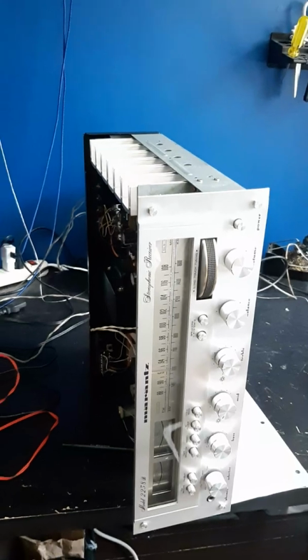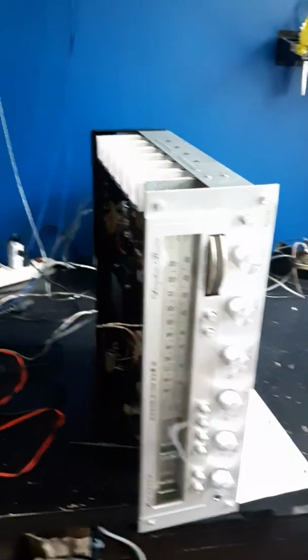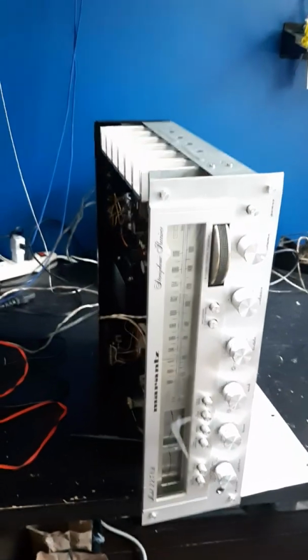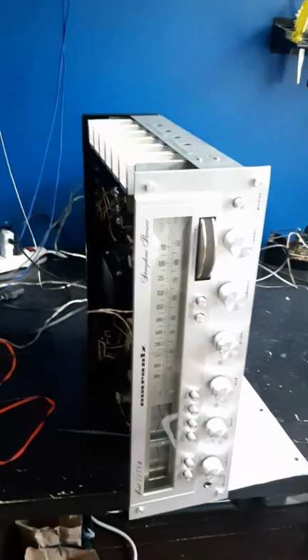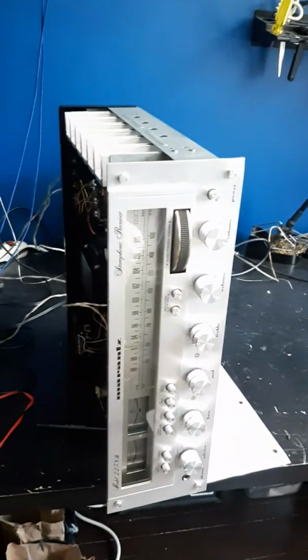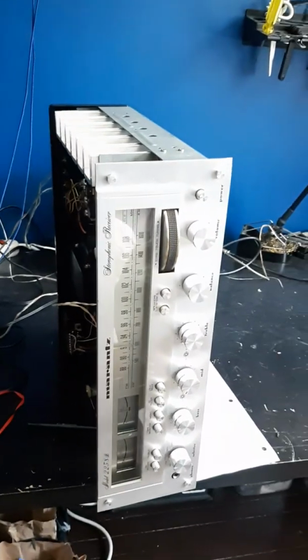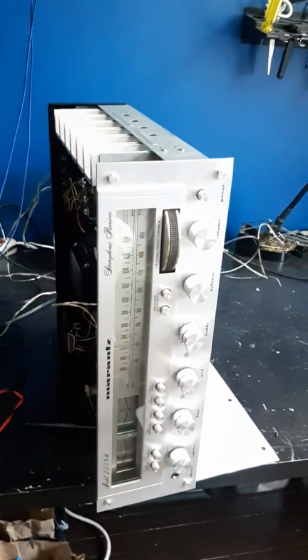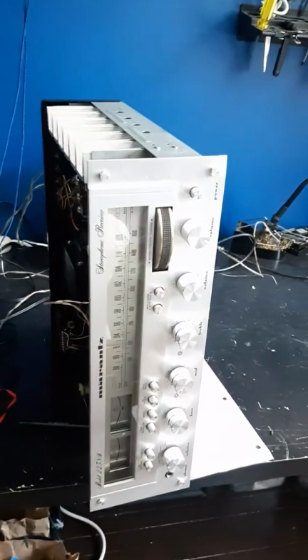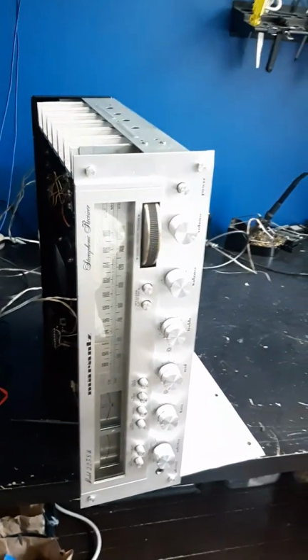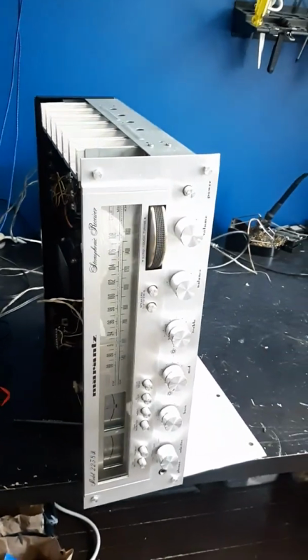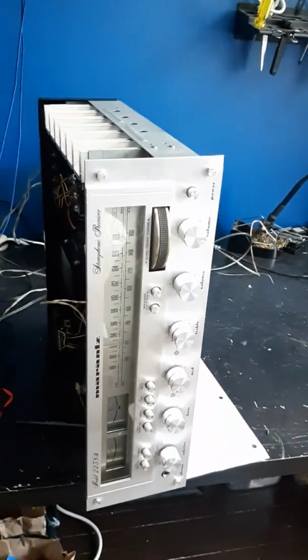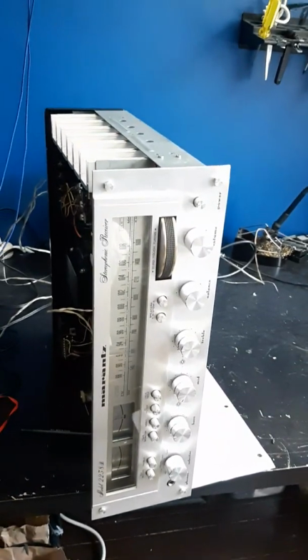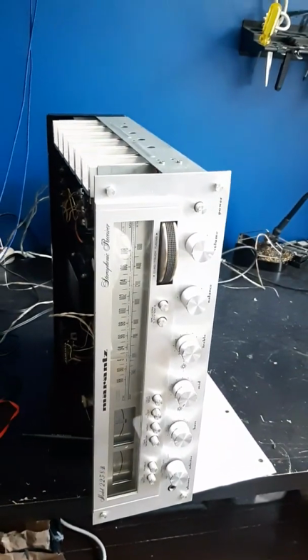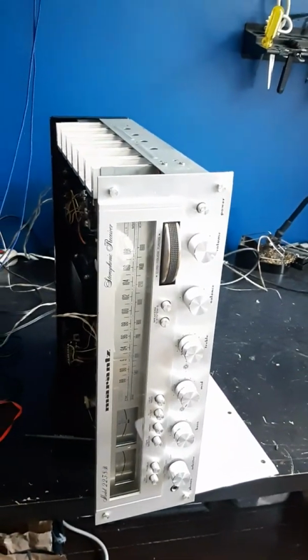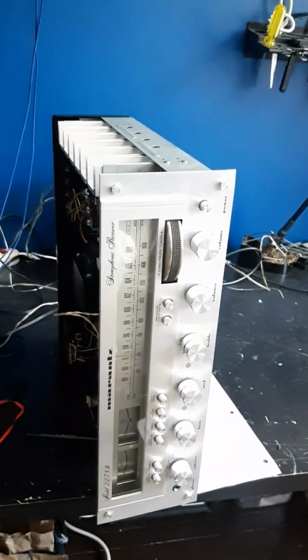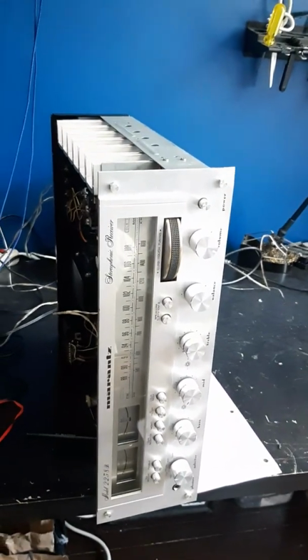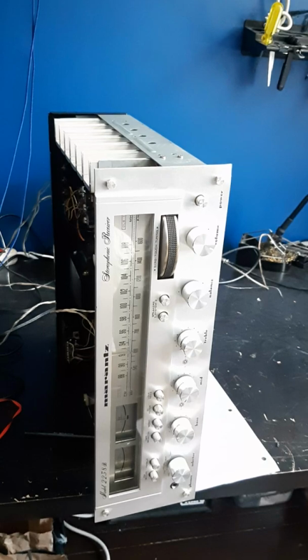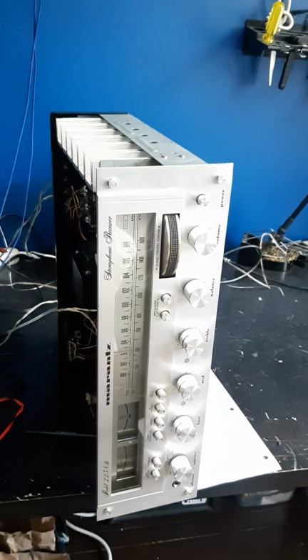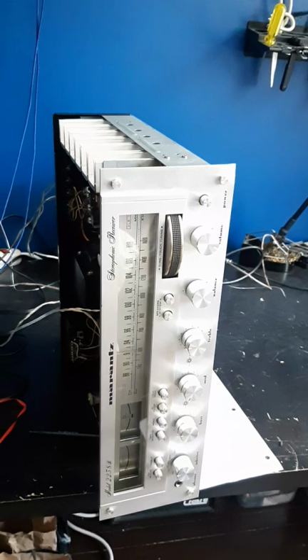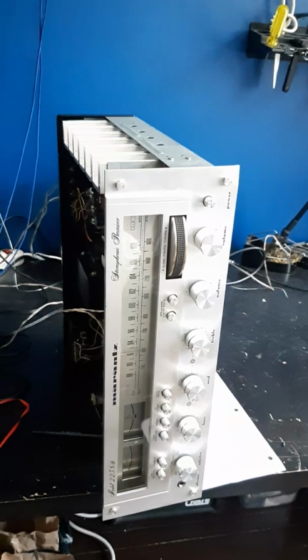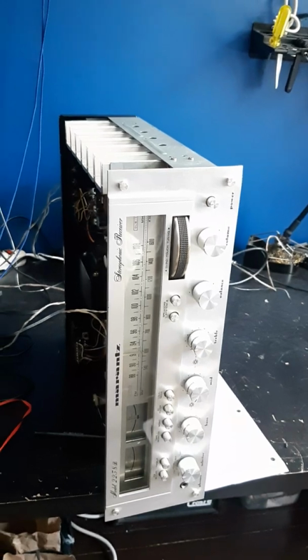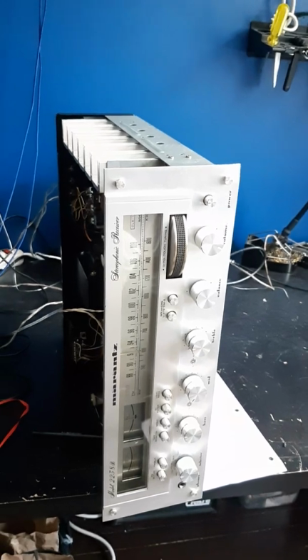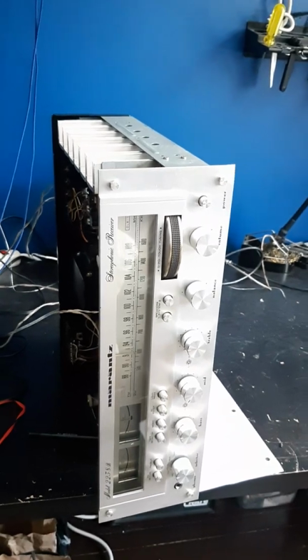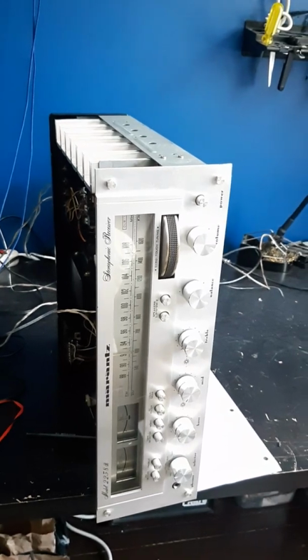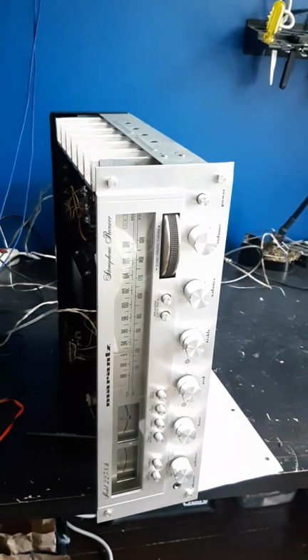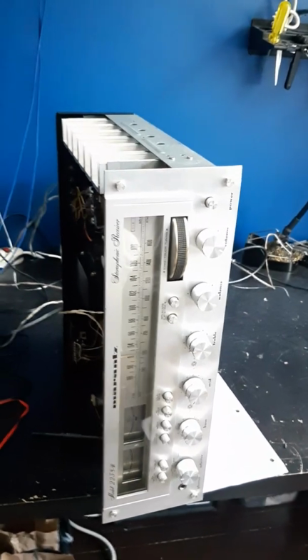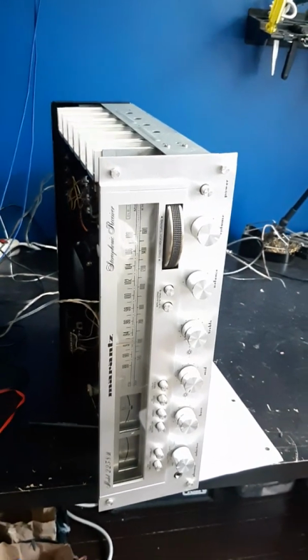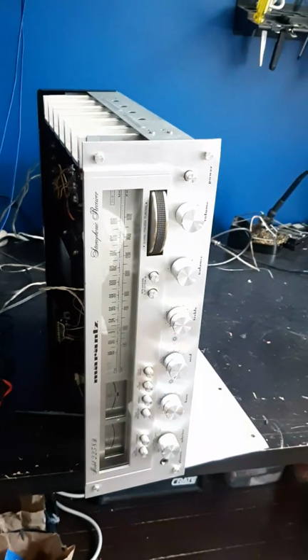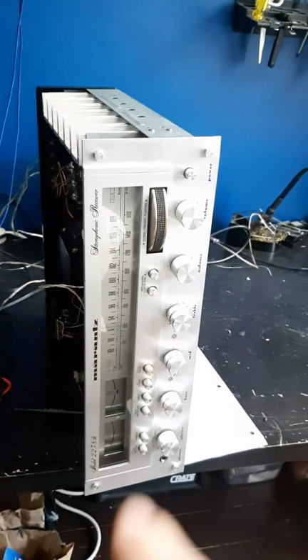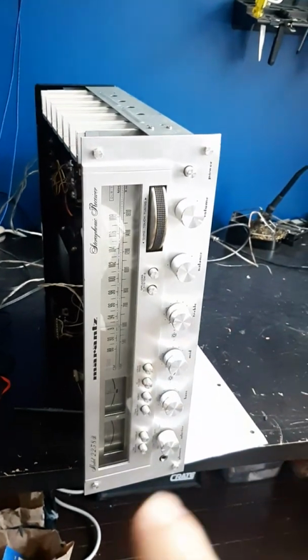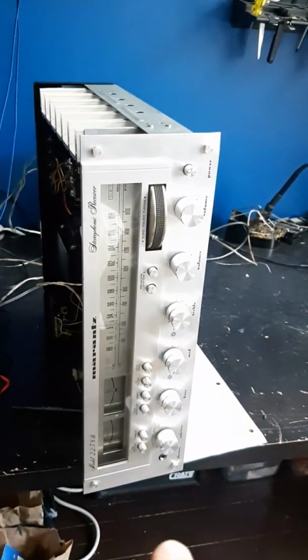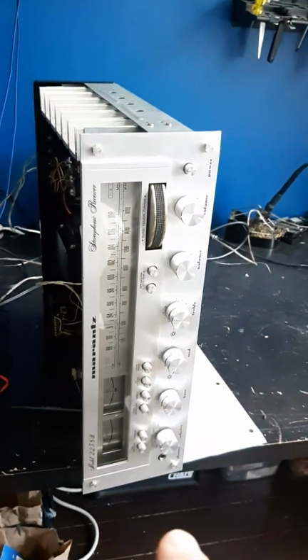Hello, this video is to show progress and technical results of the Marantz 2238B repair.